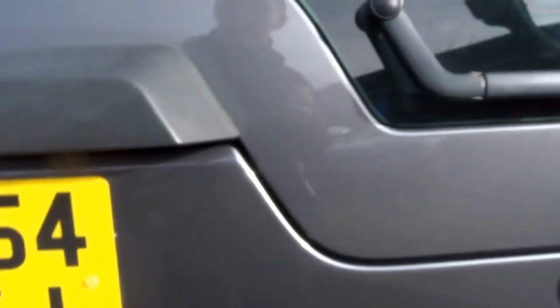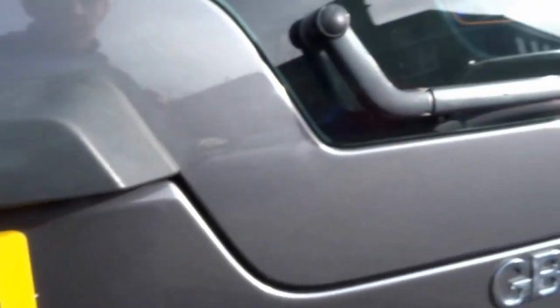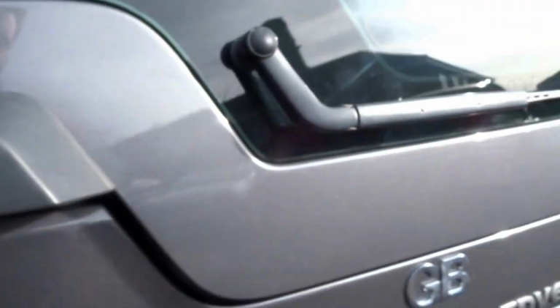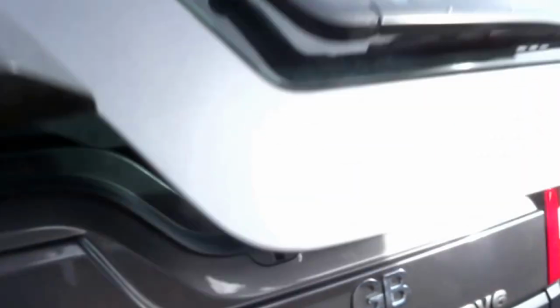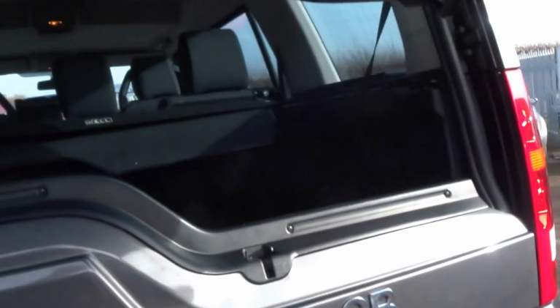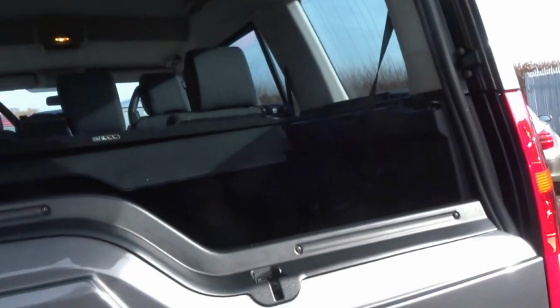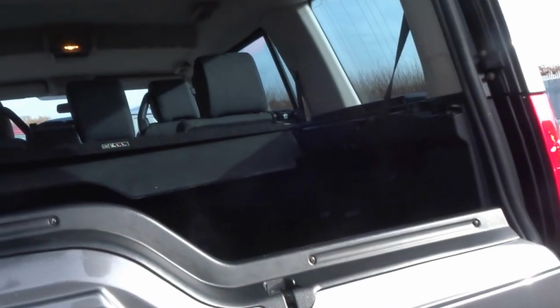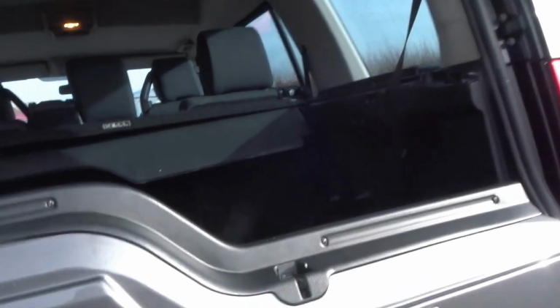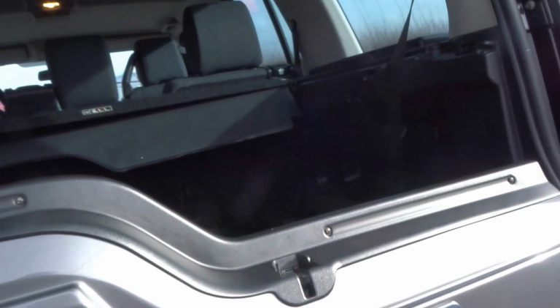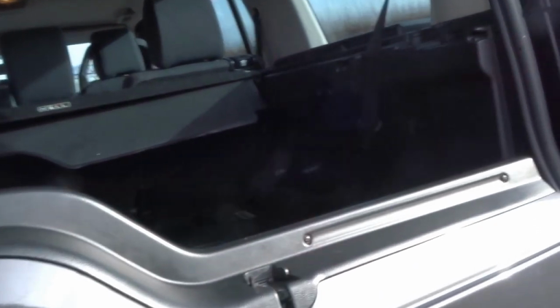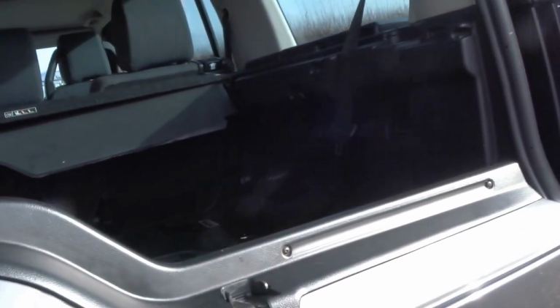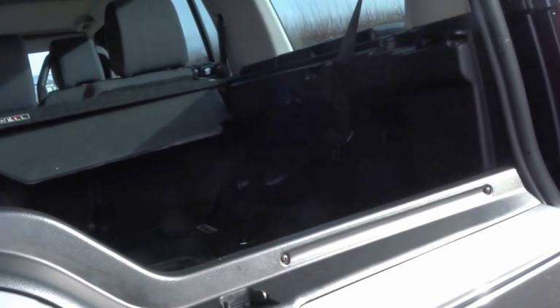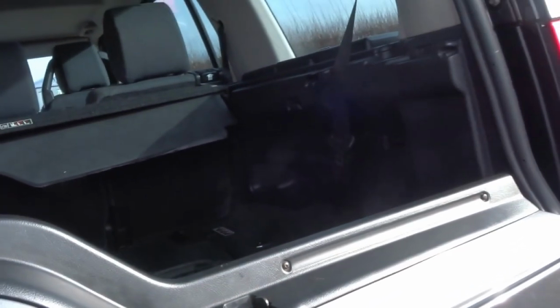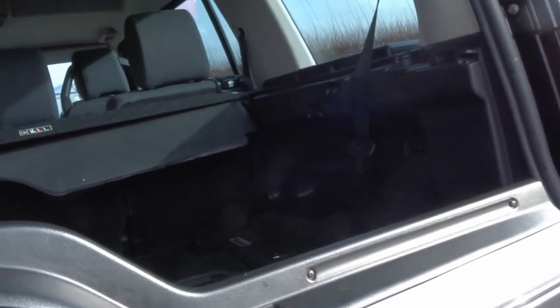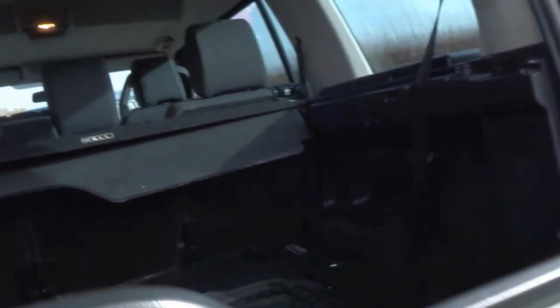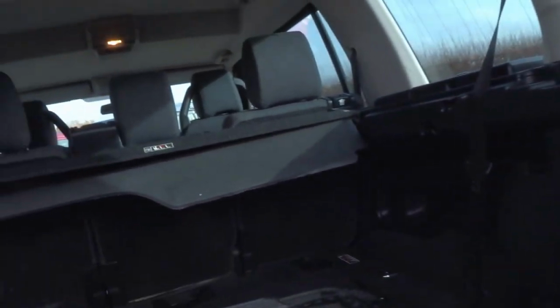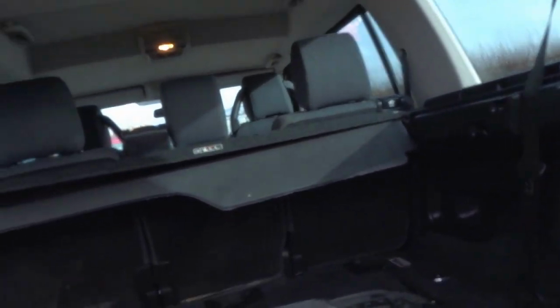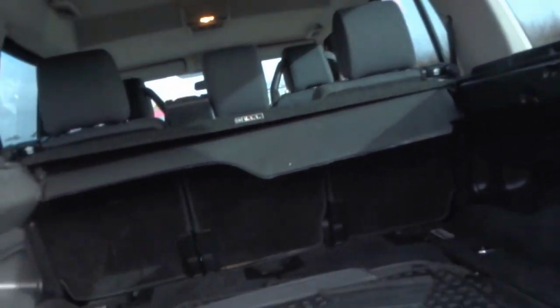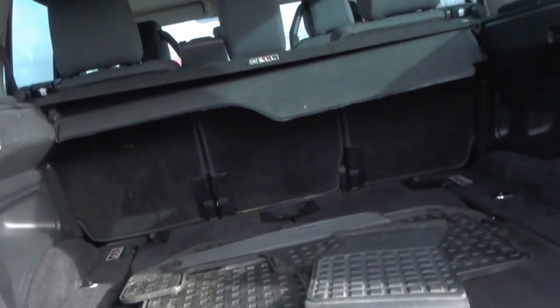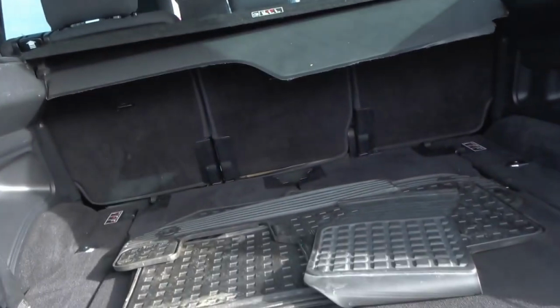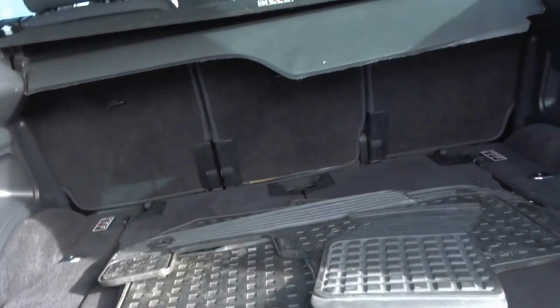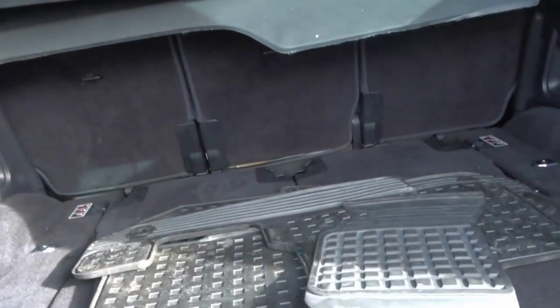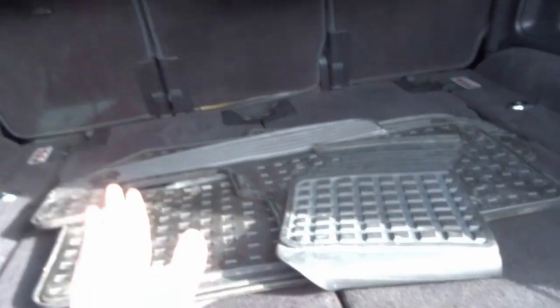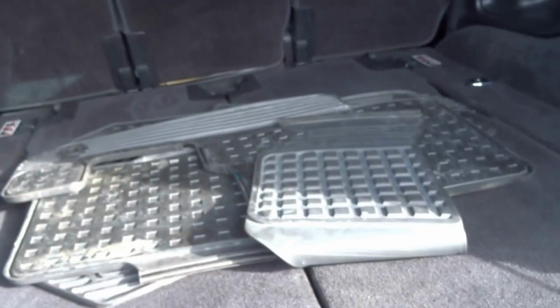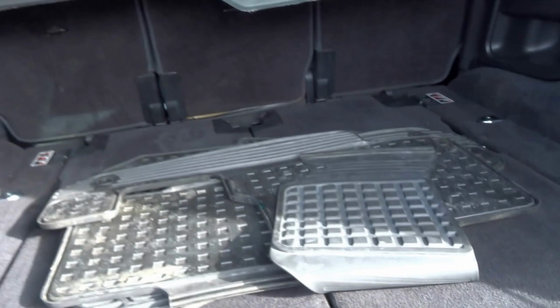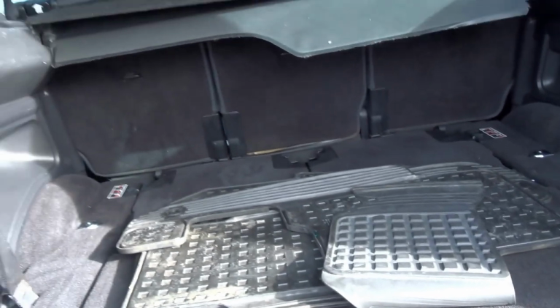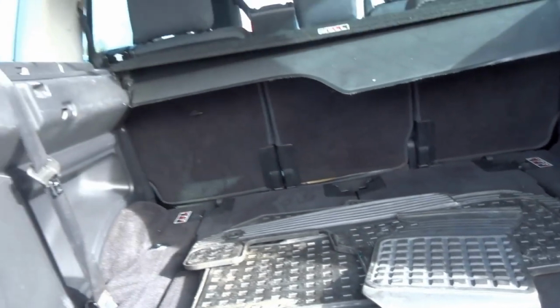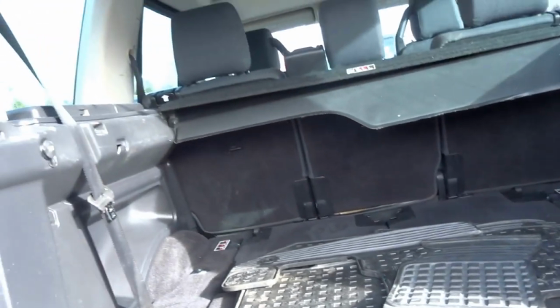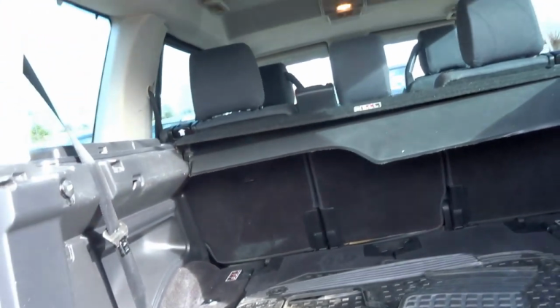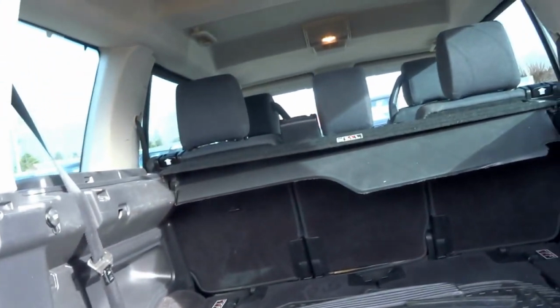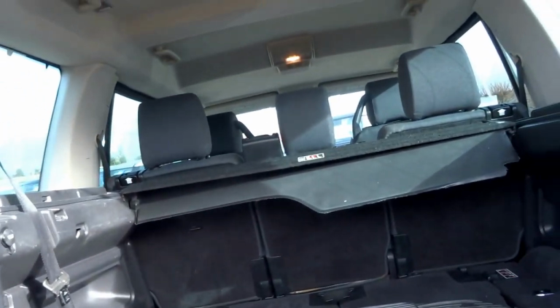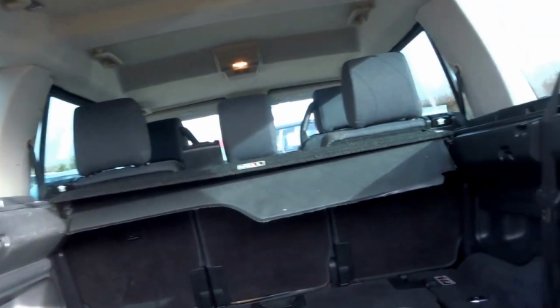Being a Discovery you've got the split tailgate. This car's supplied with rubber floor mats and obviously seven seats that fold flat completely into the floor.